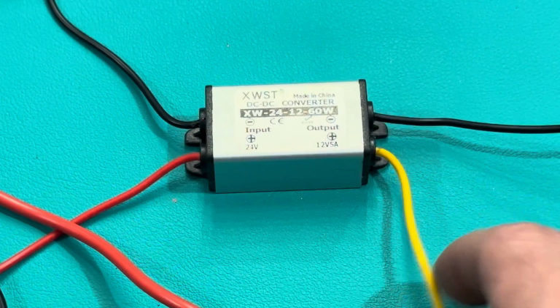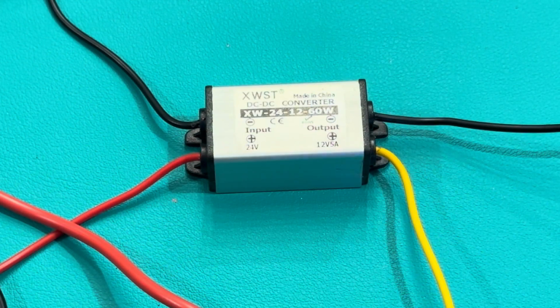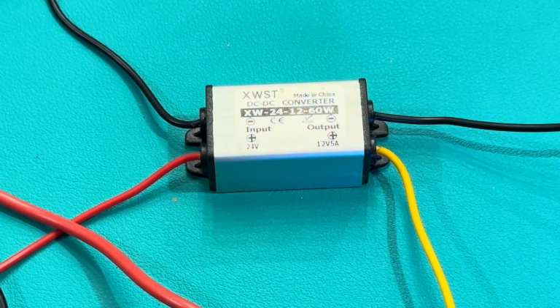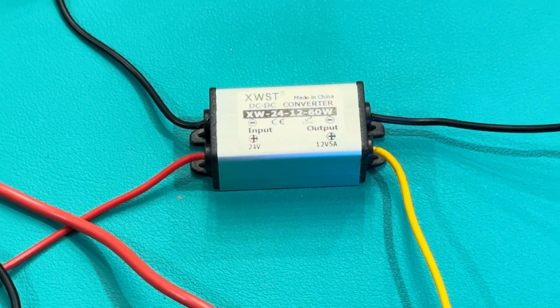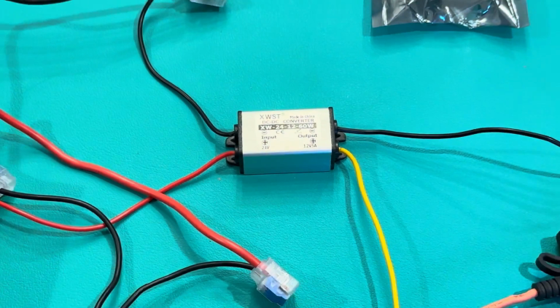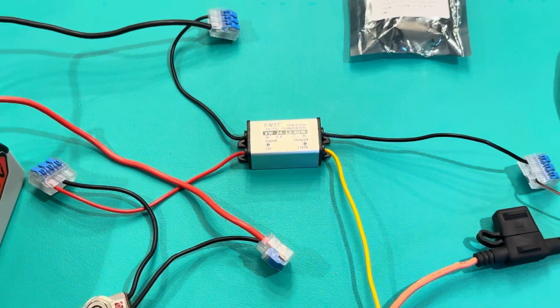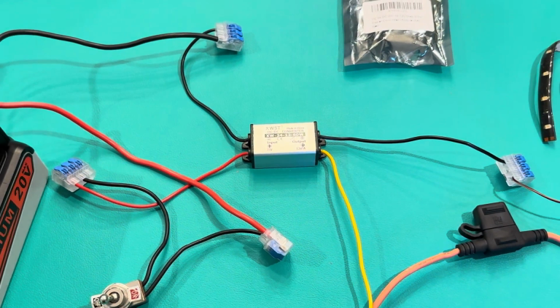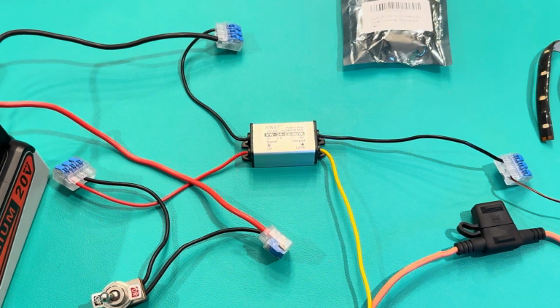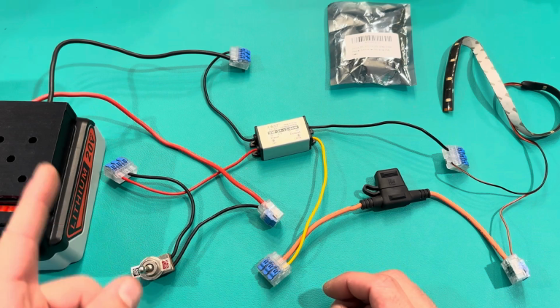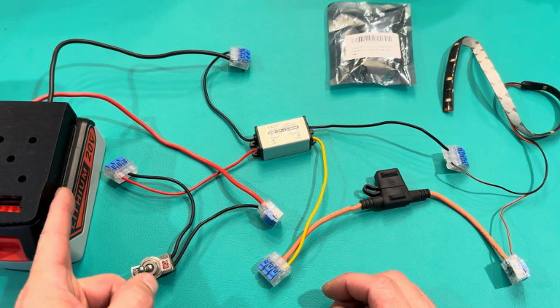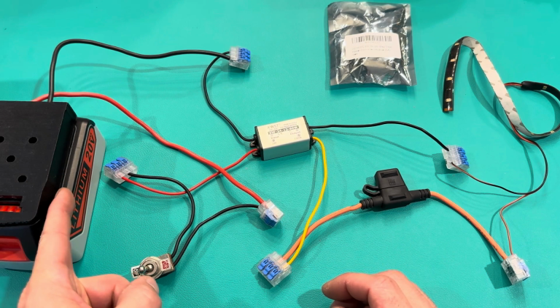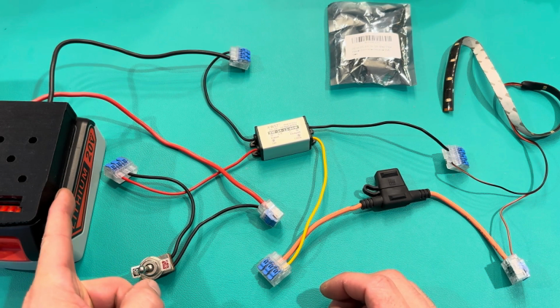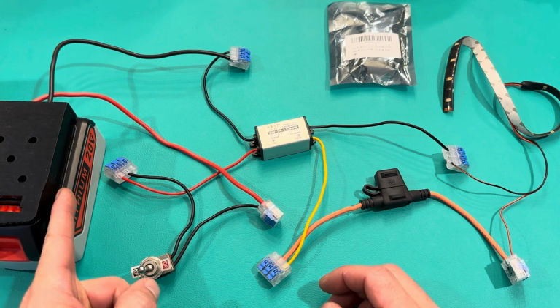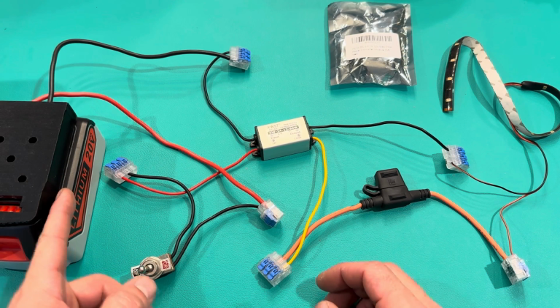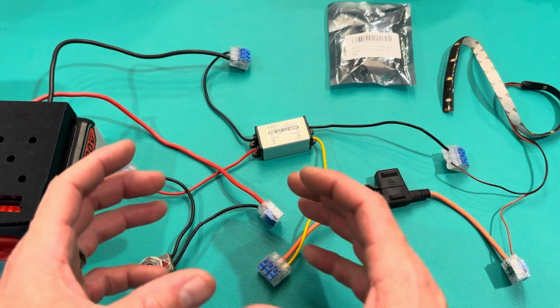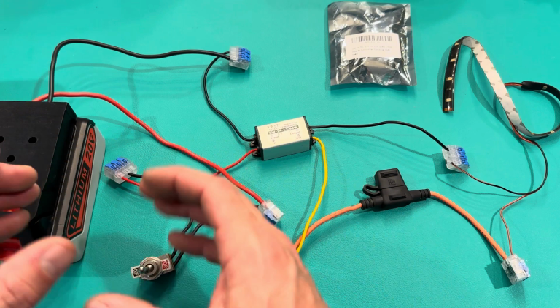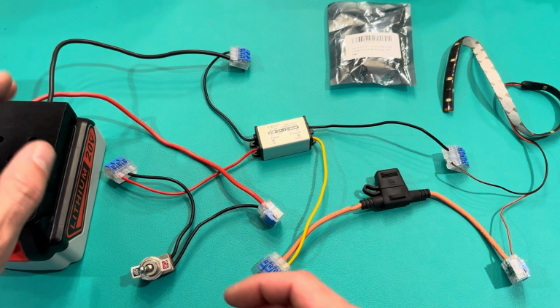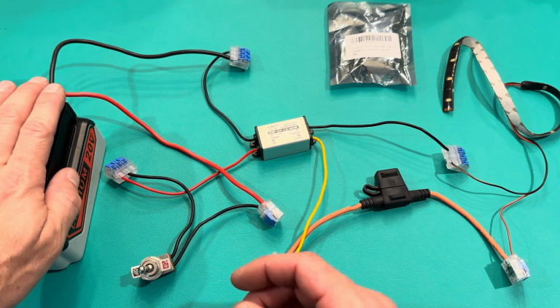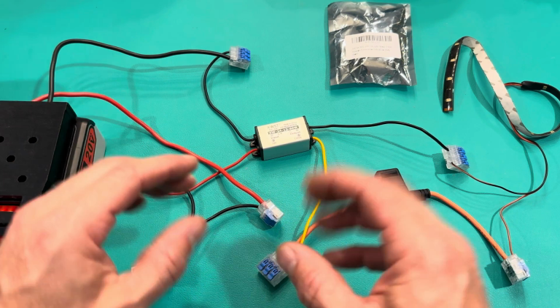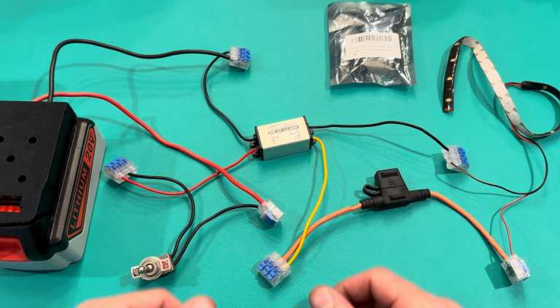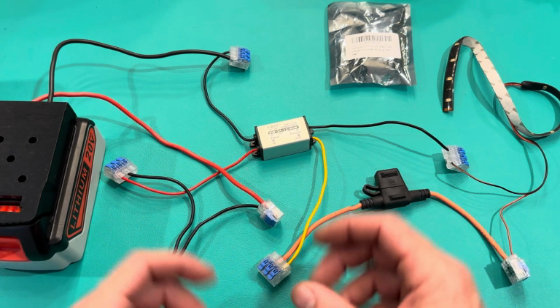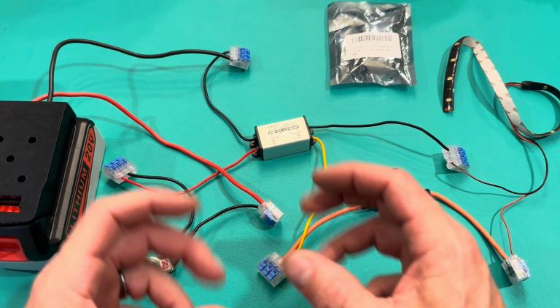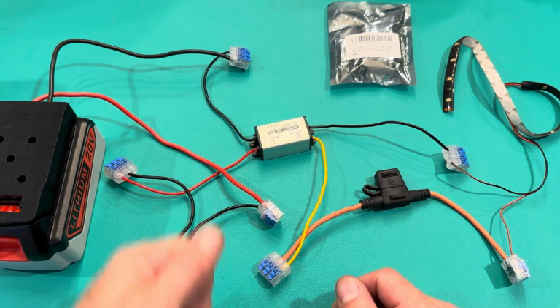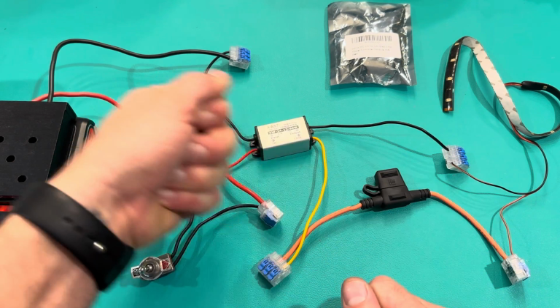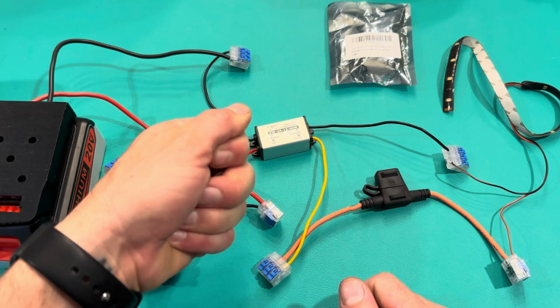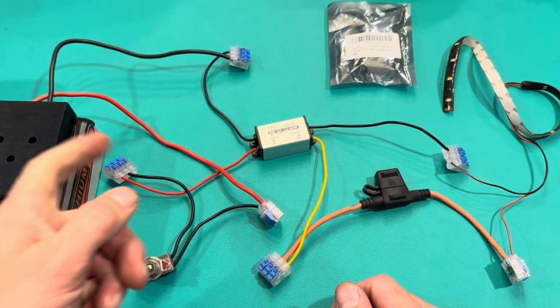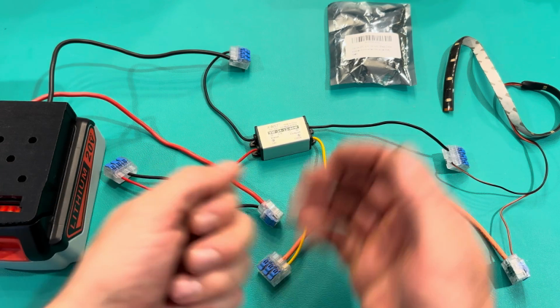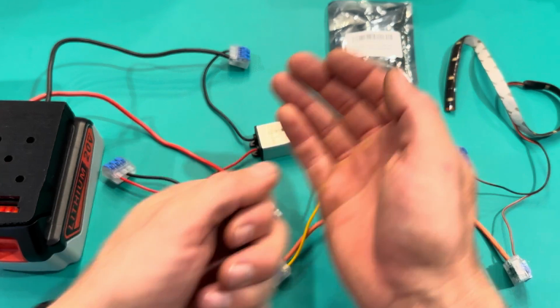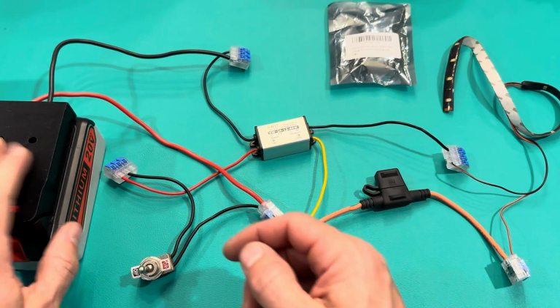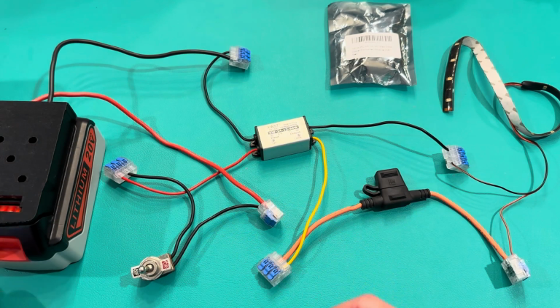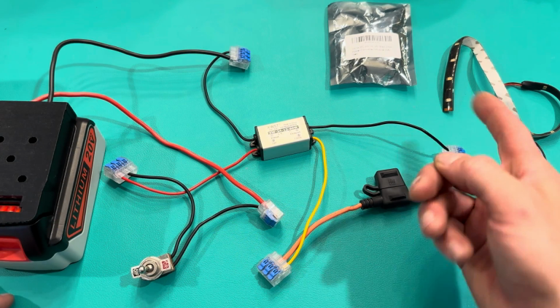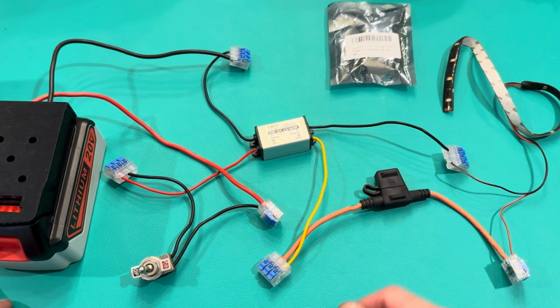I've got a drill battery and I'm basically making a really cool drill-battery-powered light bar. I'm going to put it all in a box so it's portable and you can hold it, and the drill battery just clicks into this cradle and powers the light bar.